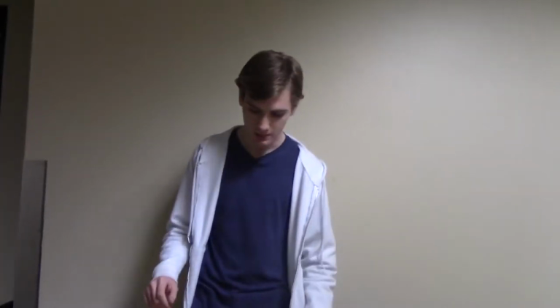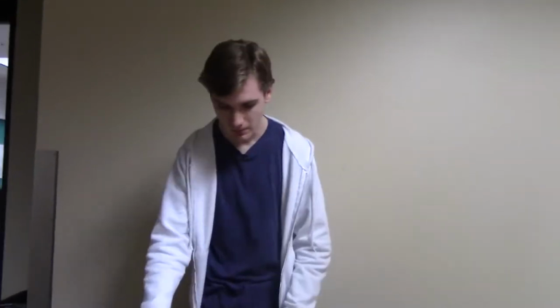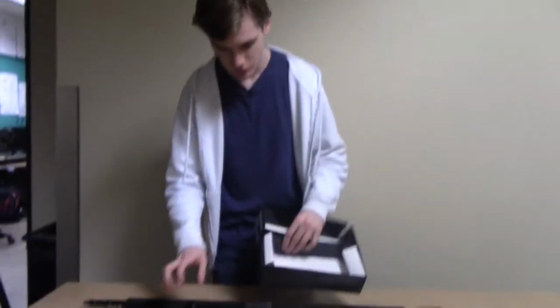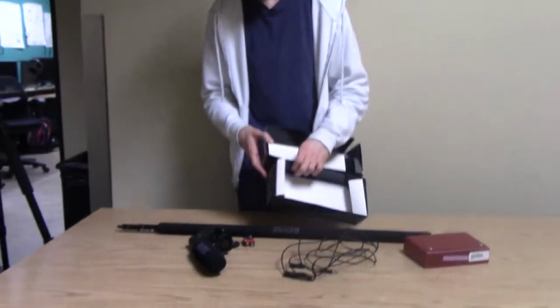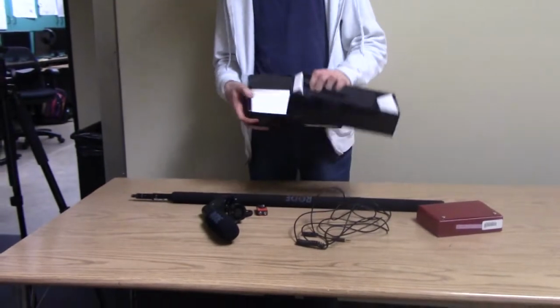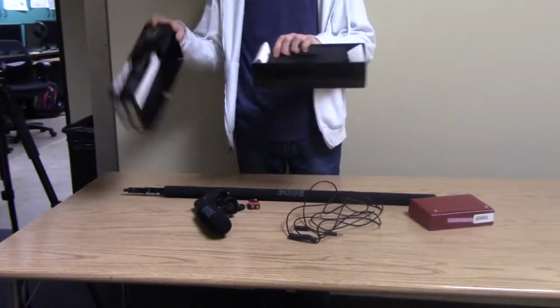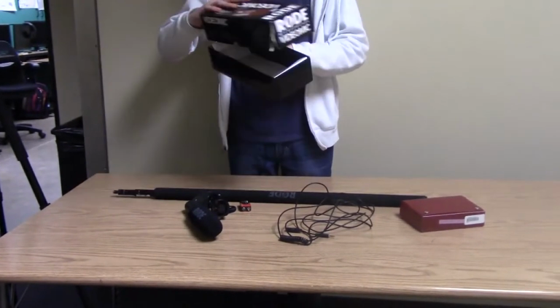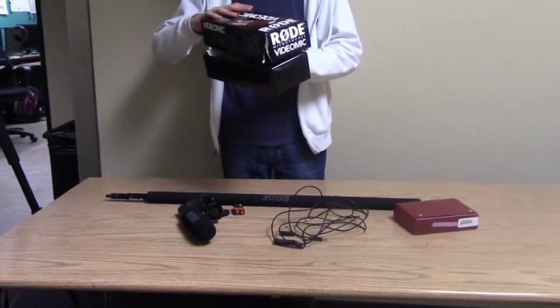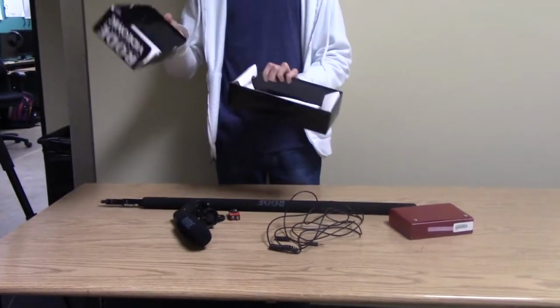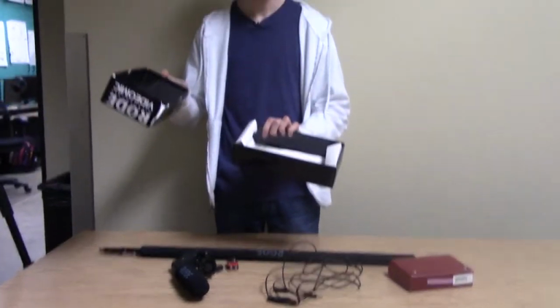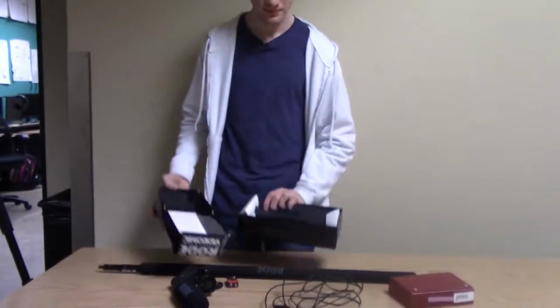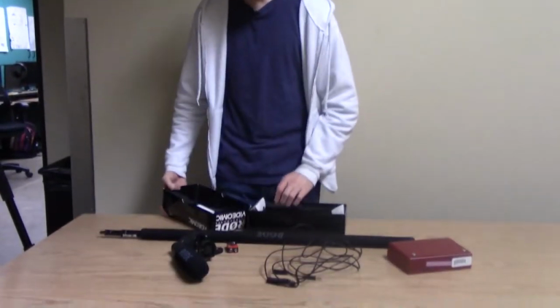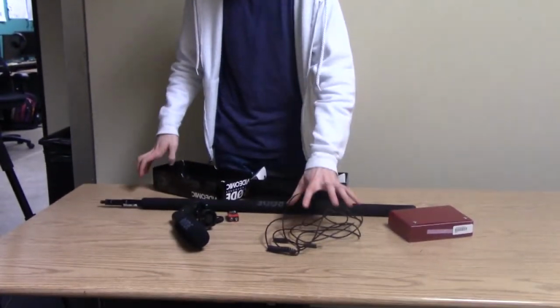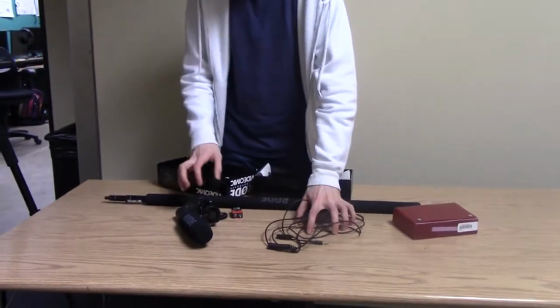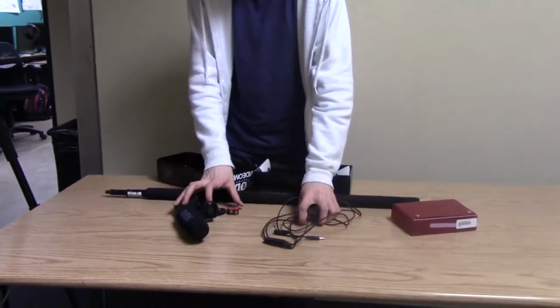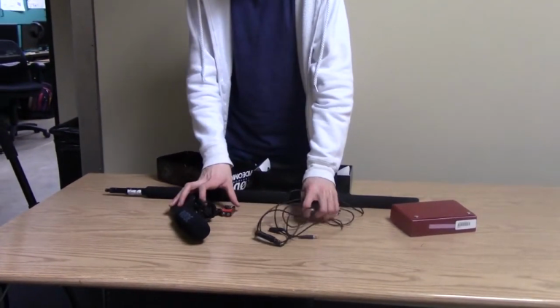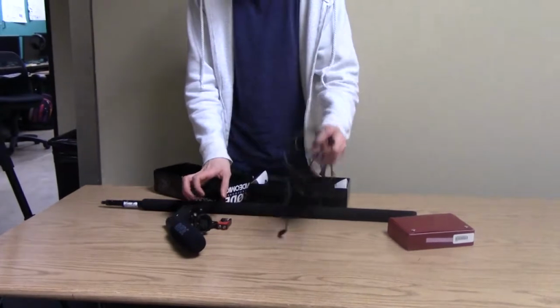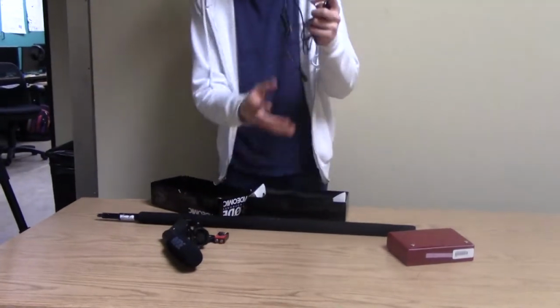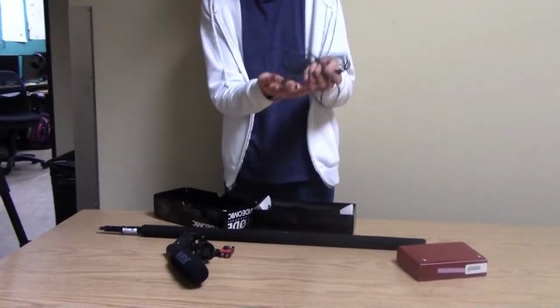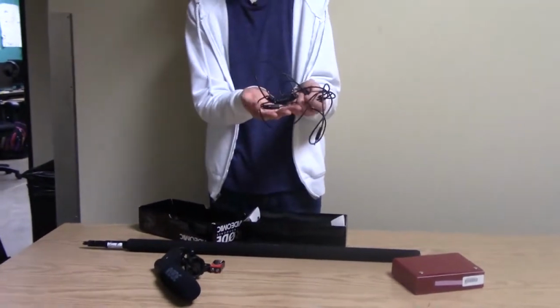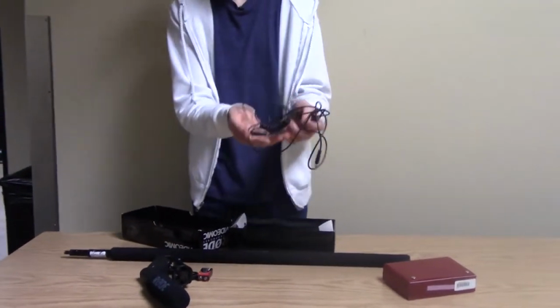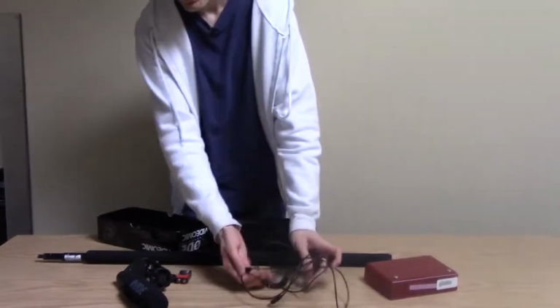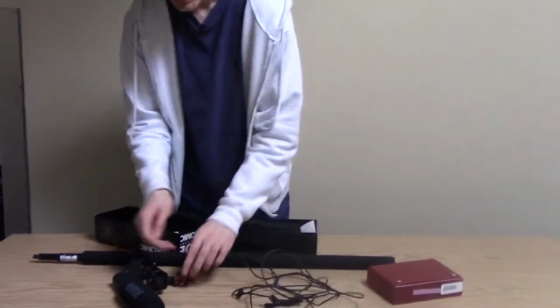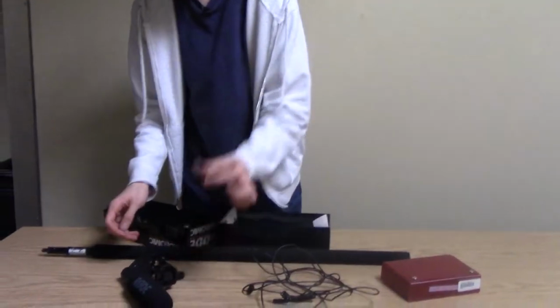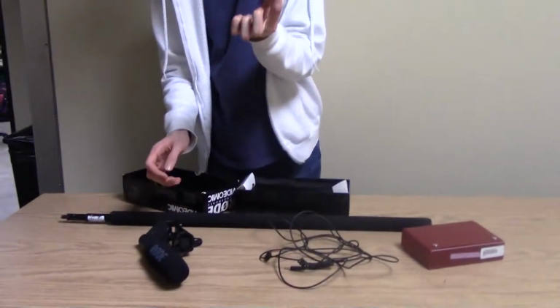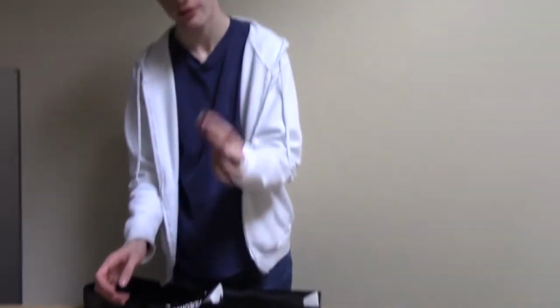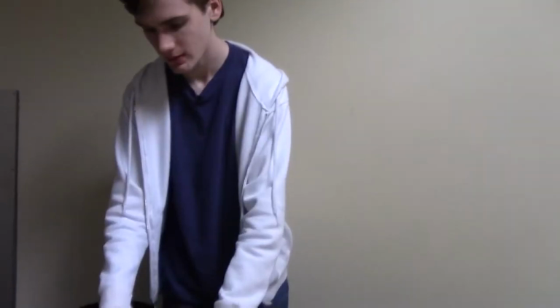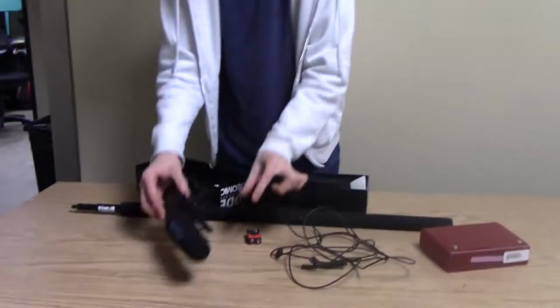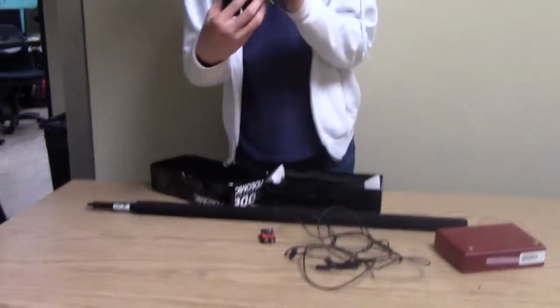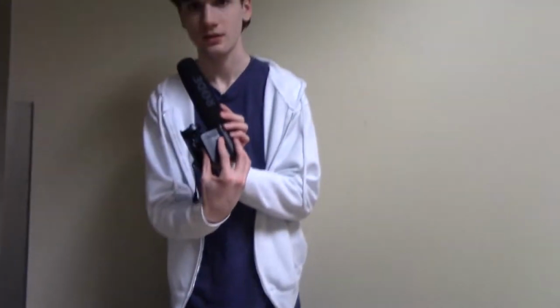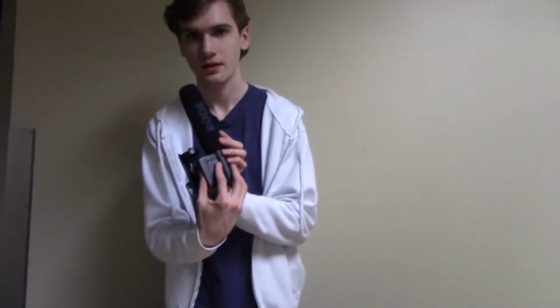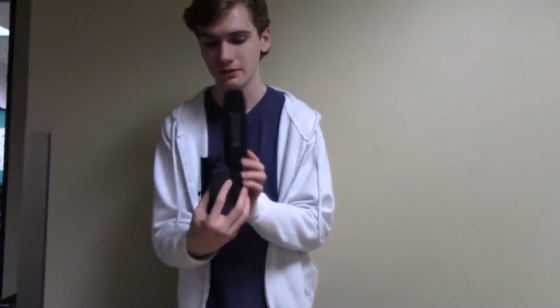The boom mics will come in one of these boxes. You can get them from the equipment room. In each boom mic box will be a cable like this one, a battery, and a microphone.